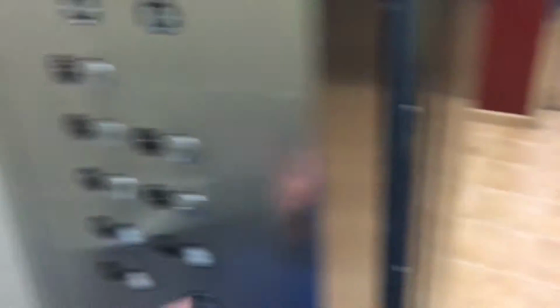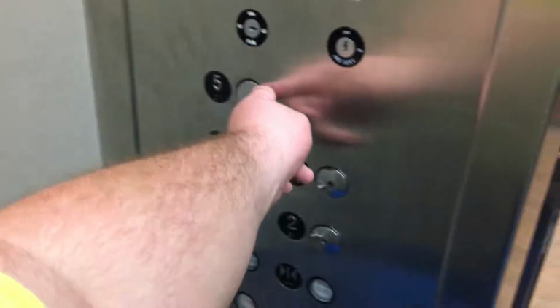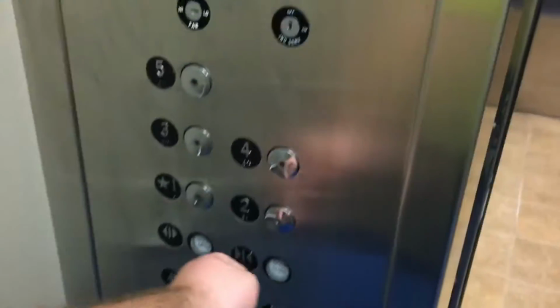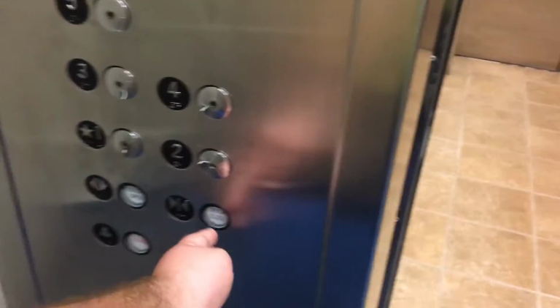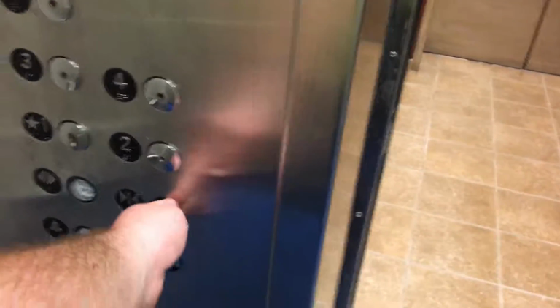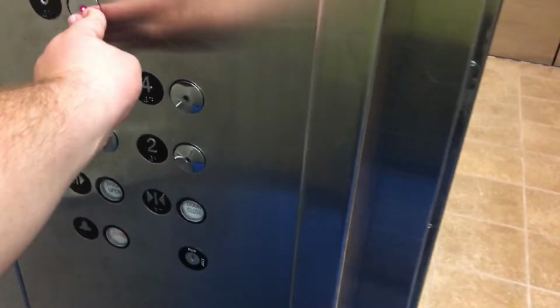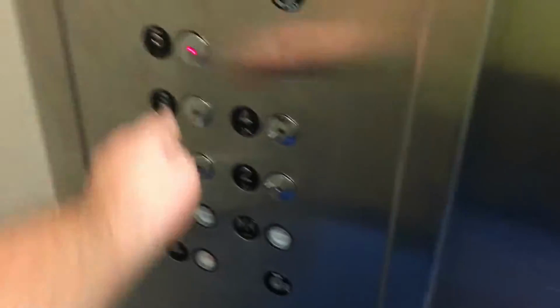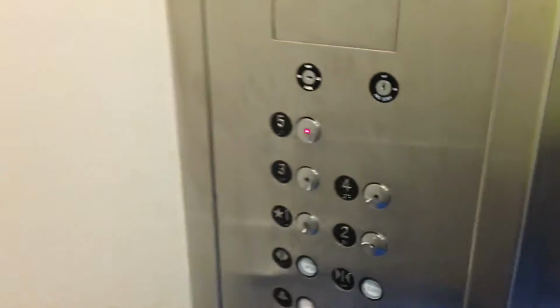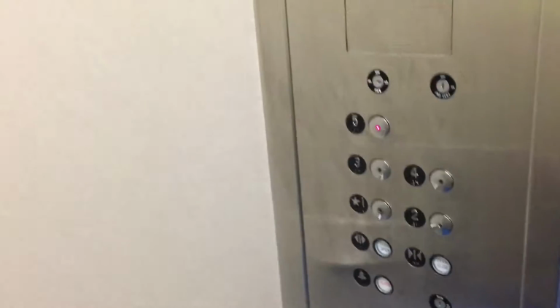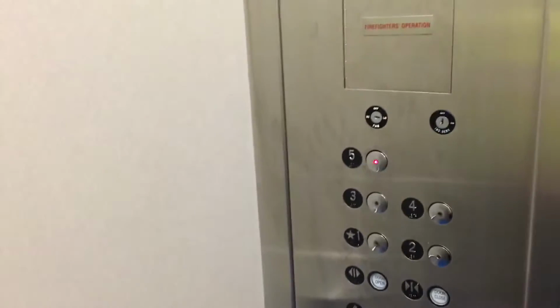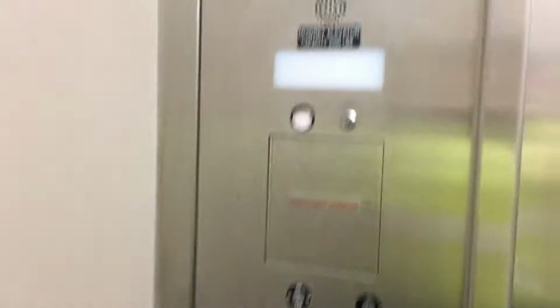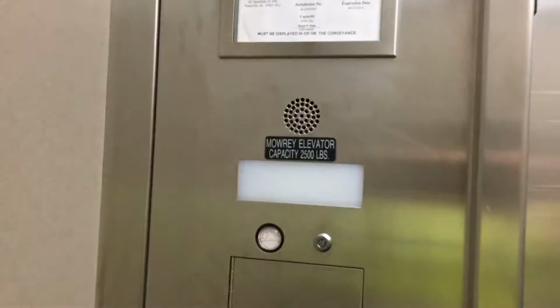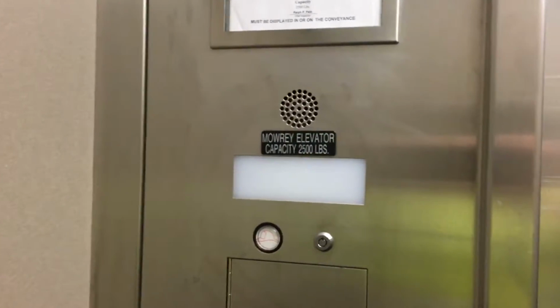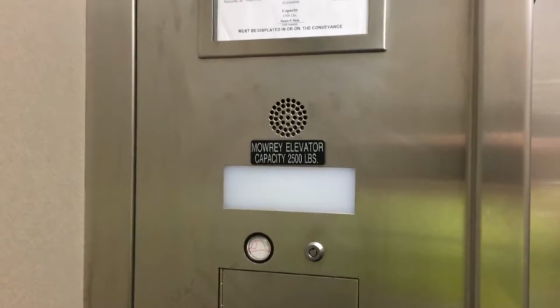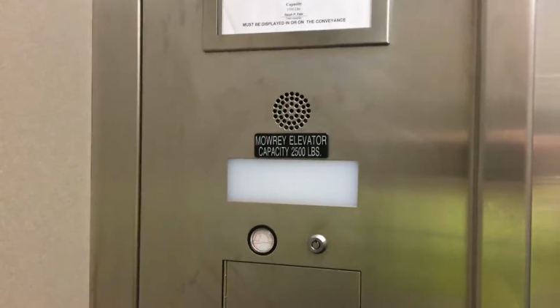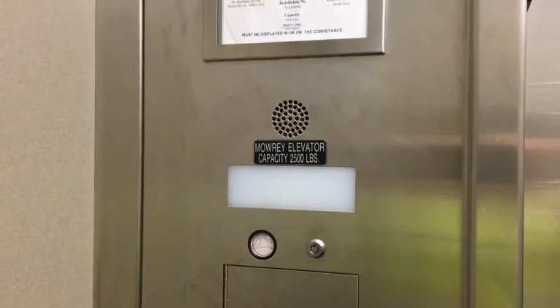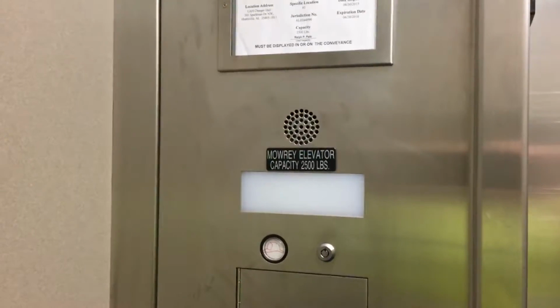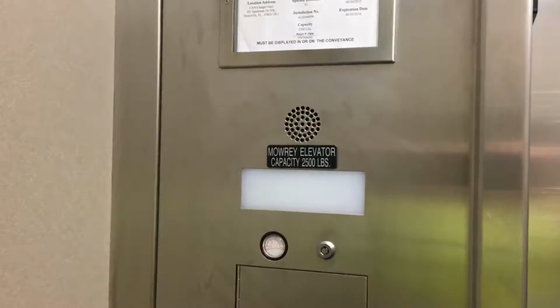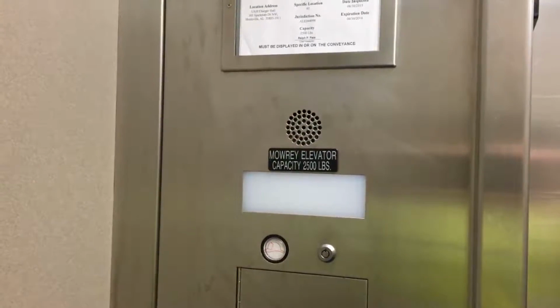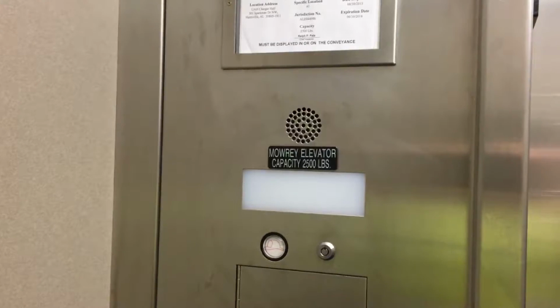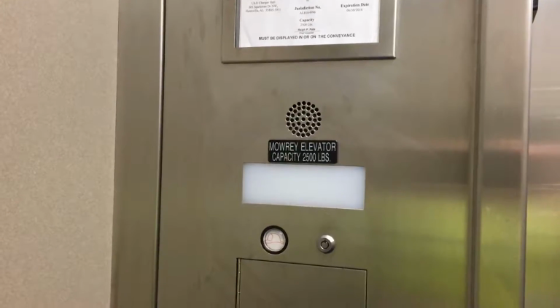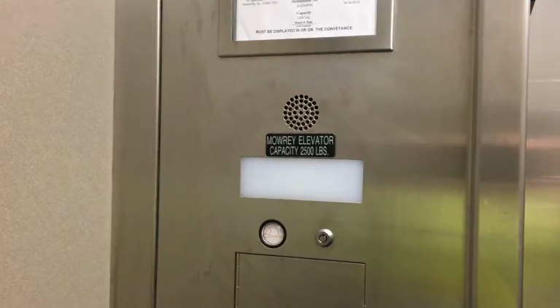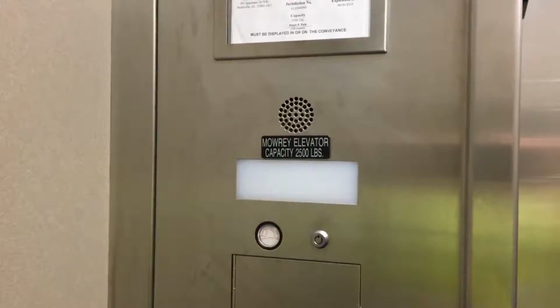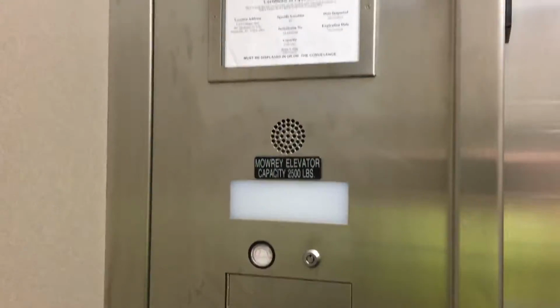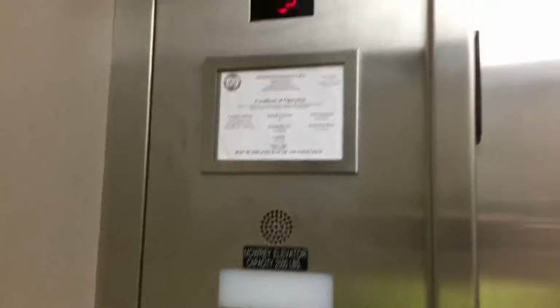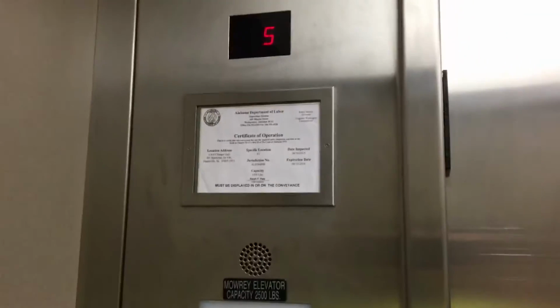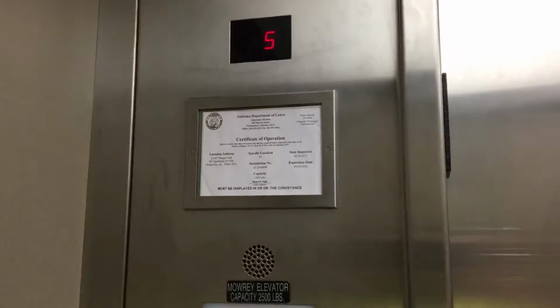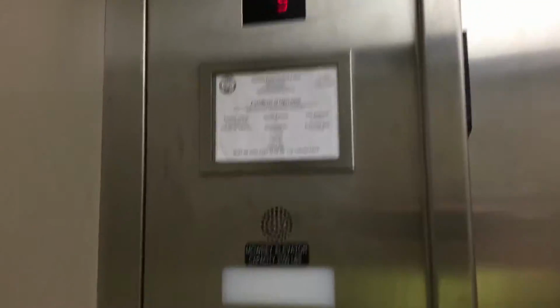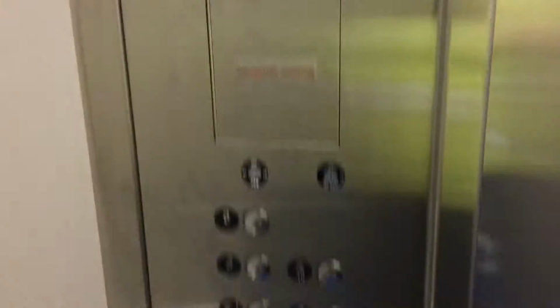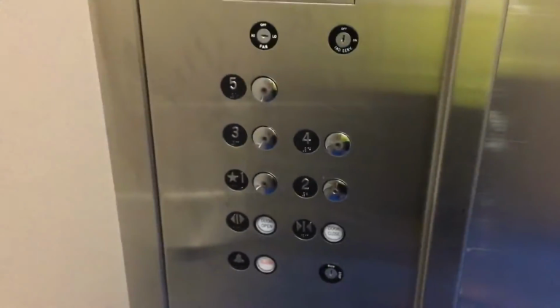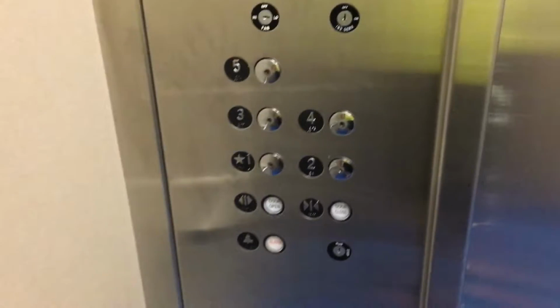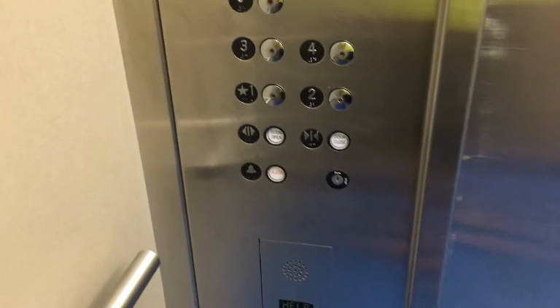Let's go to five. Passing 2,500 pounds. Nice motor. Button throwing them out.